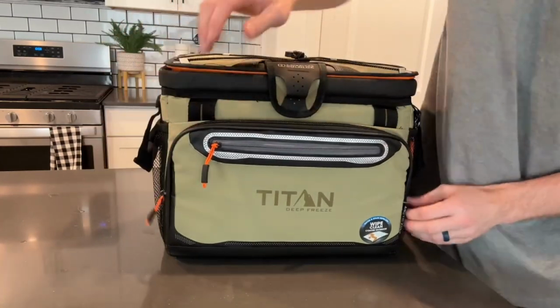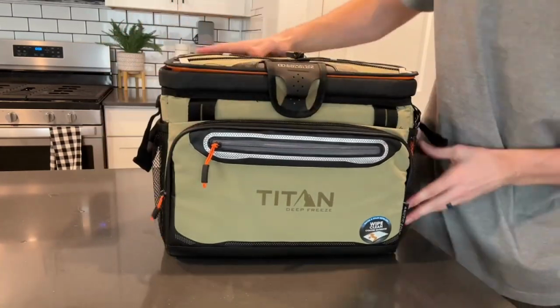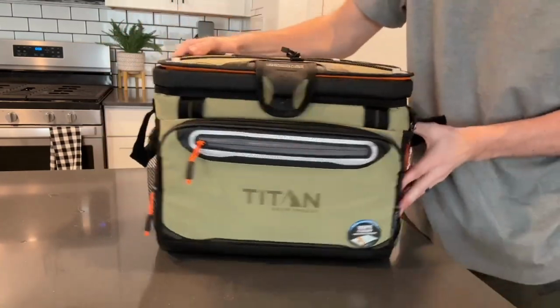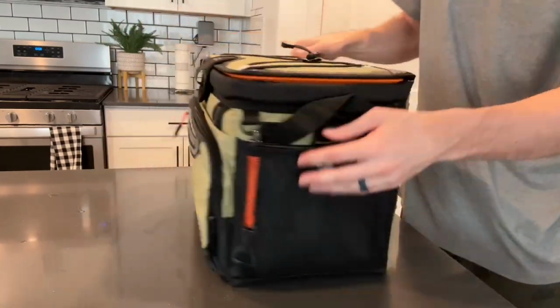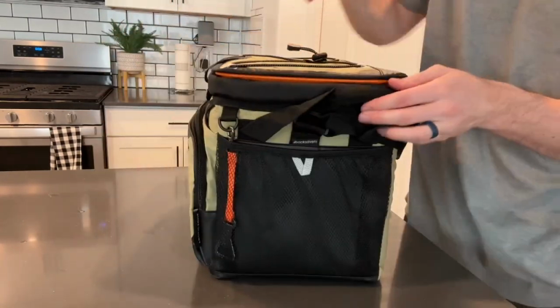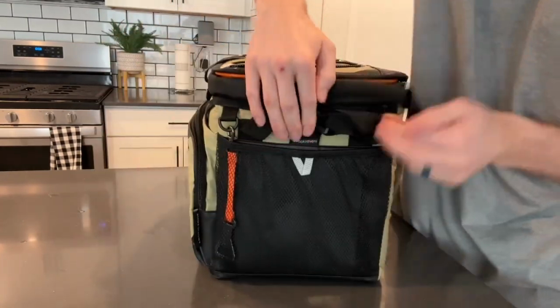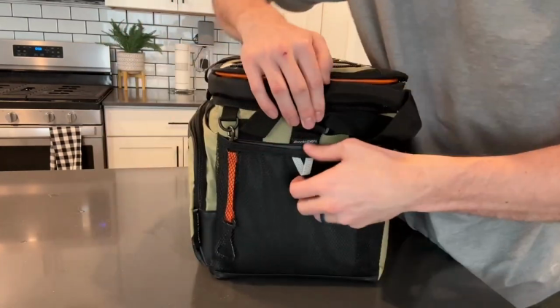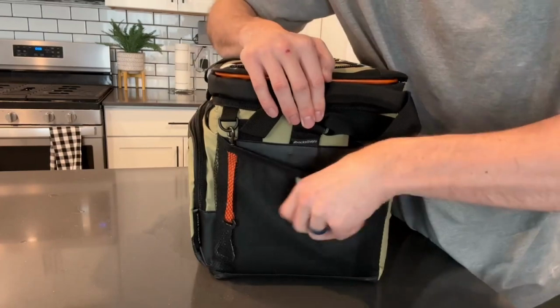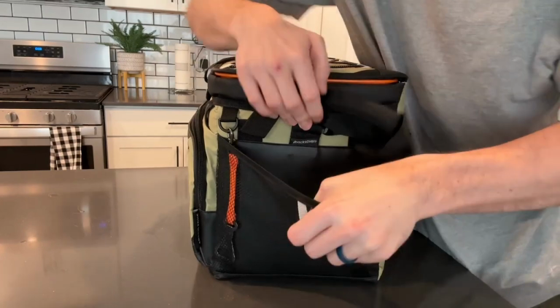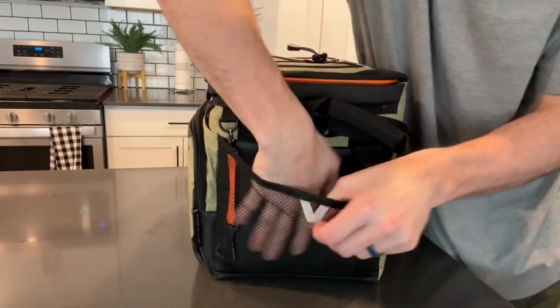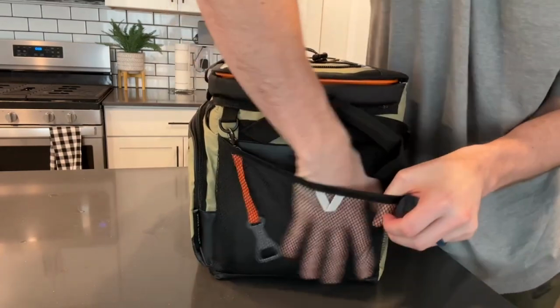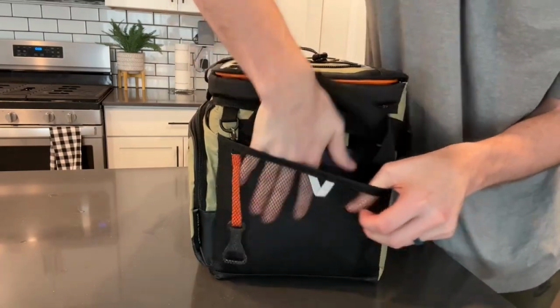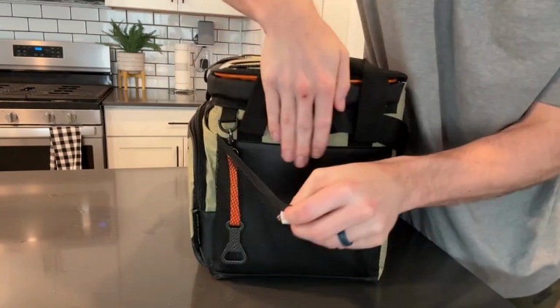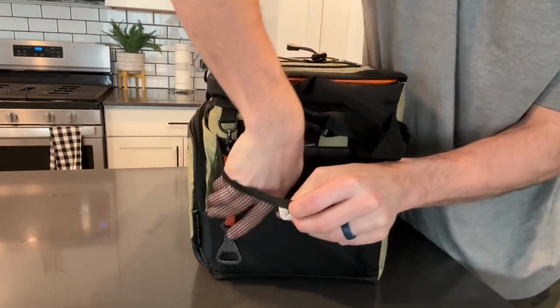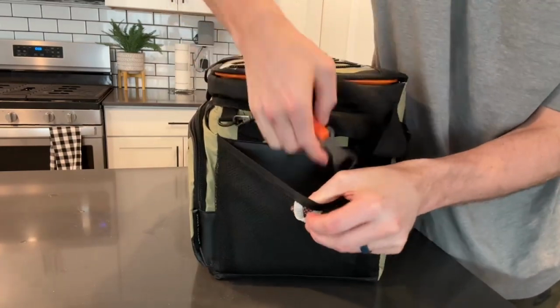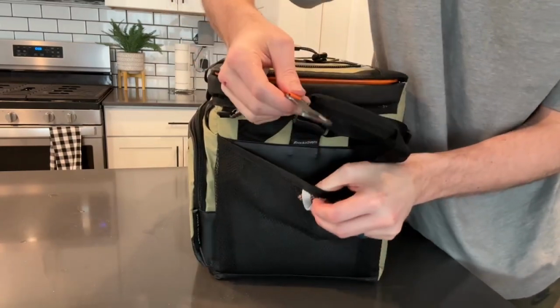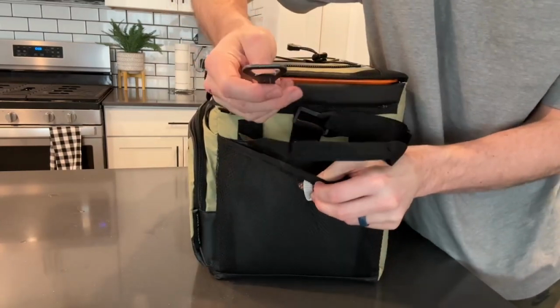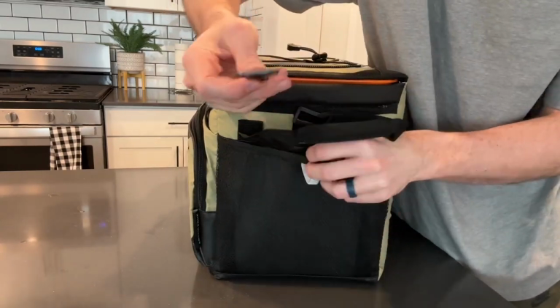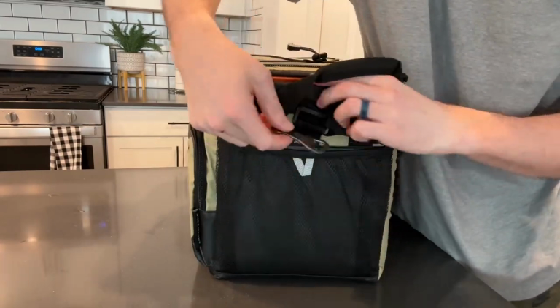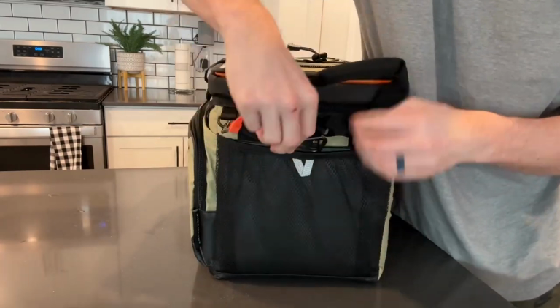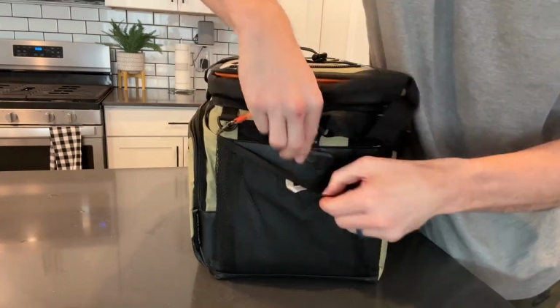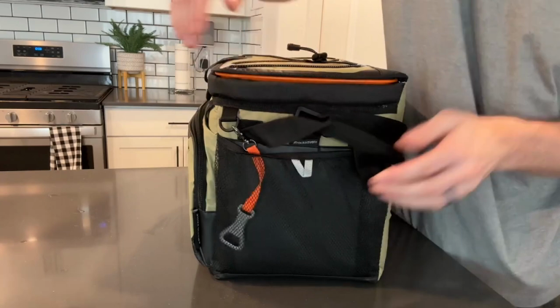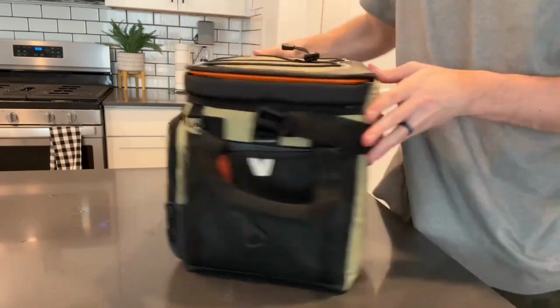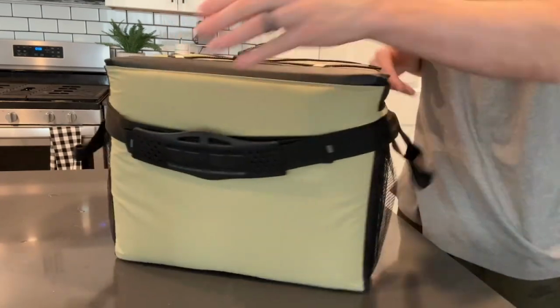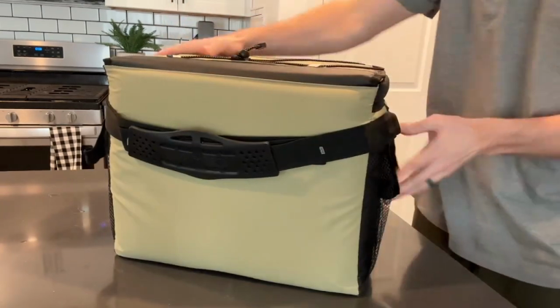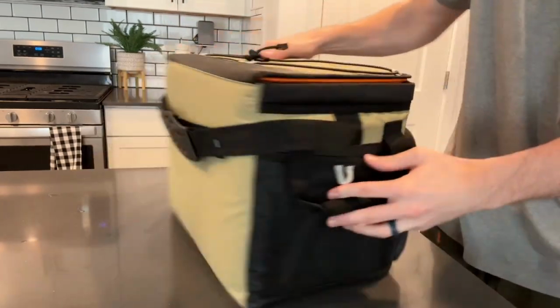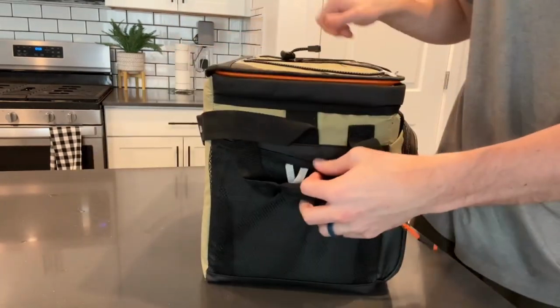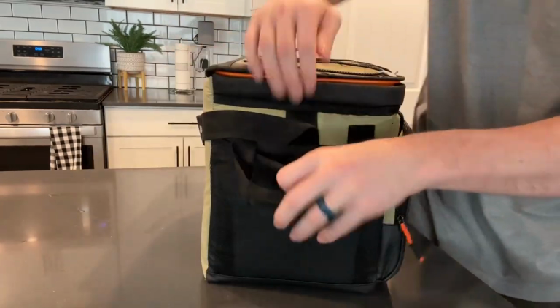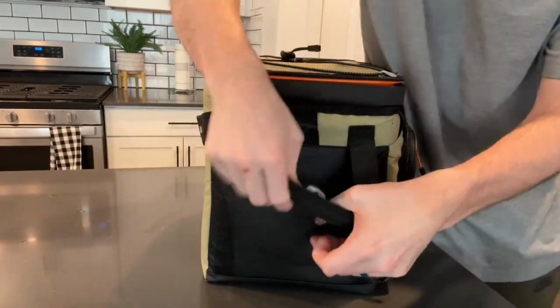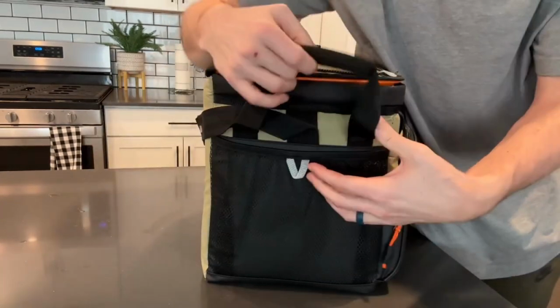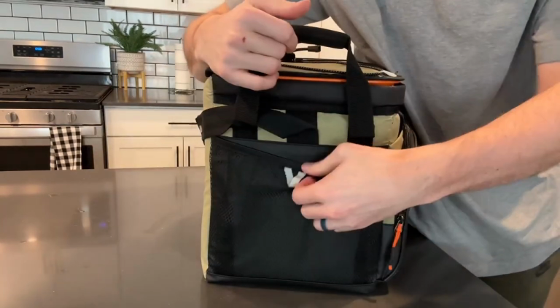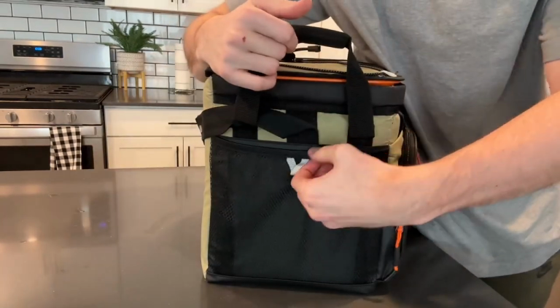You have a nice side pocket here where you can put more storage, and it even has a bottle opener. On this side you have more storage as well.